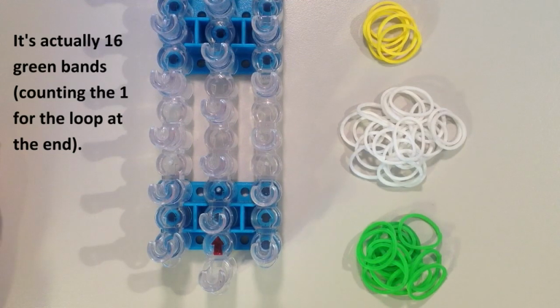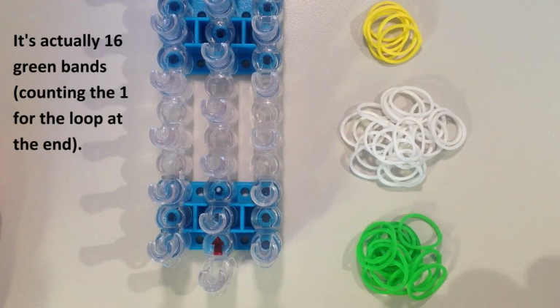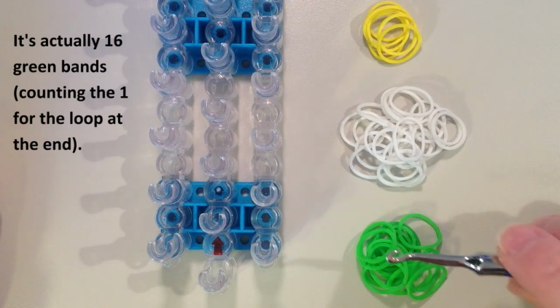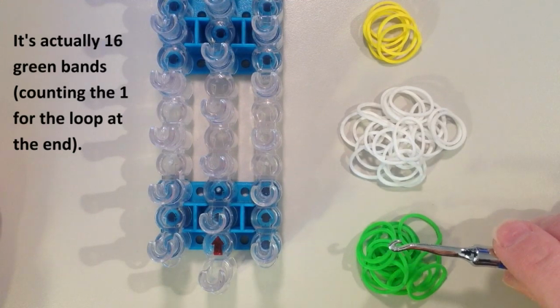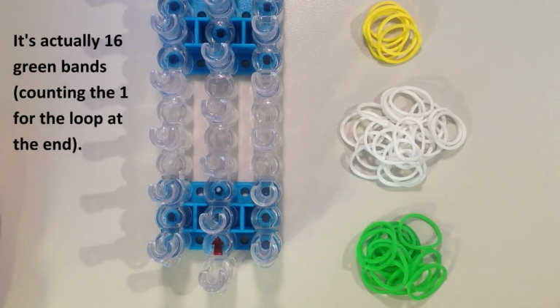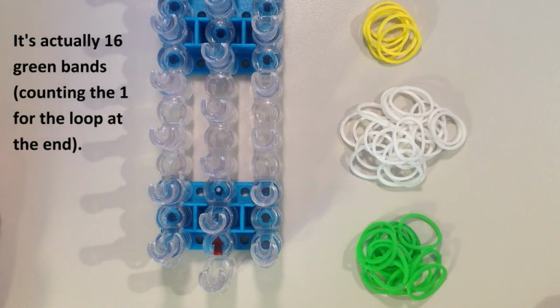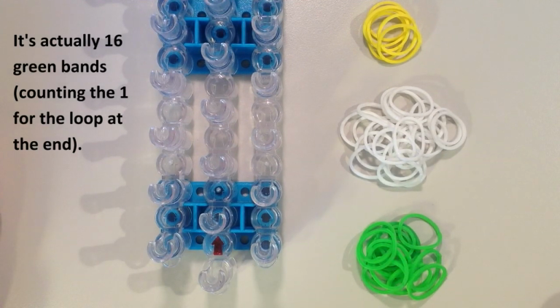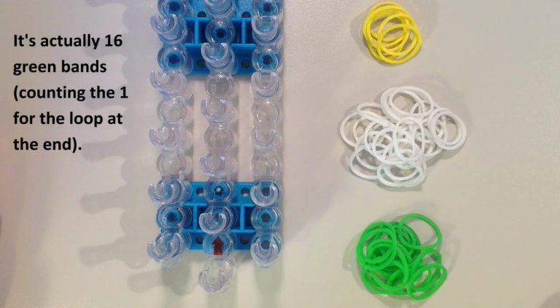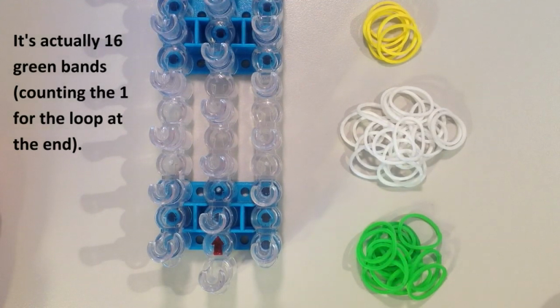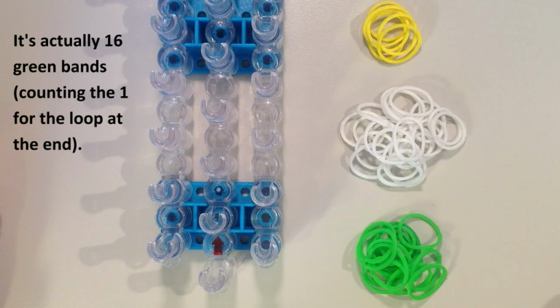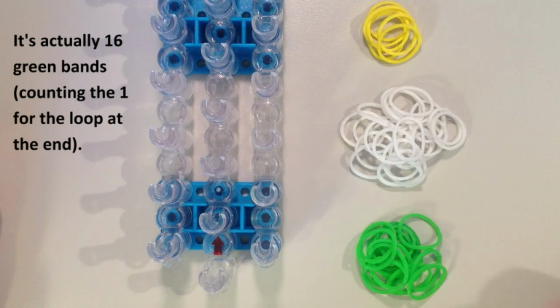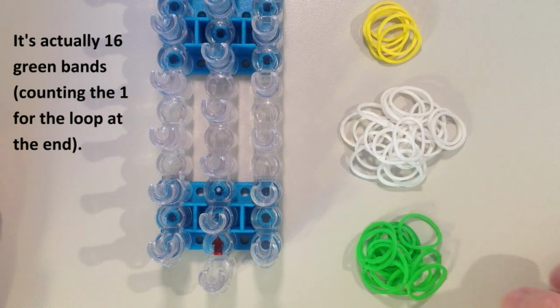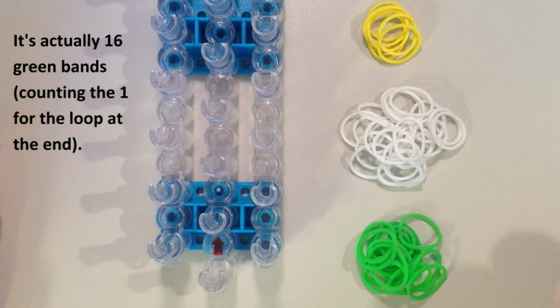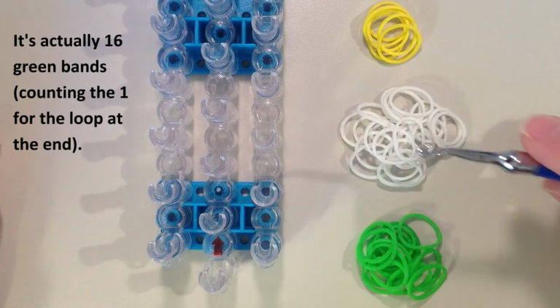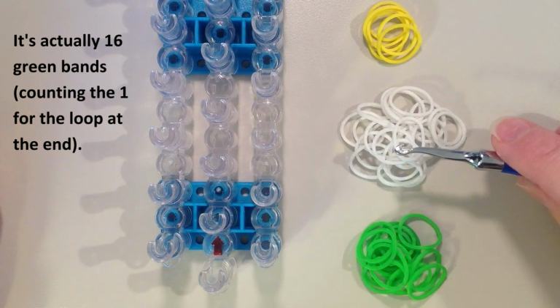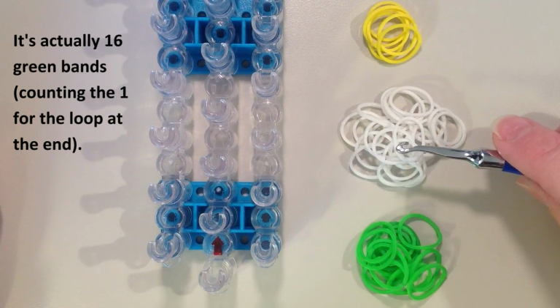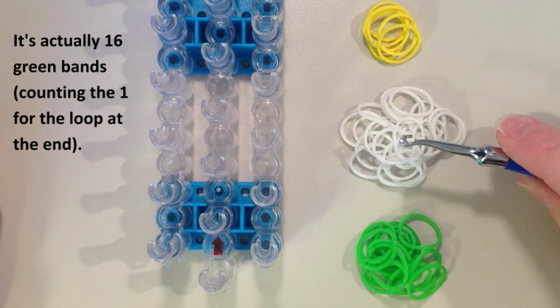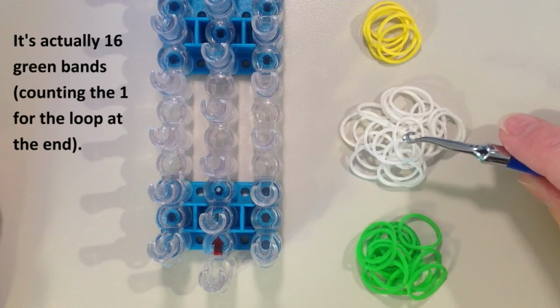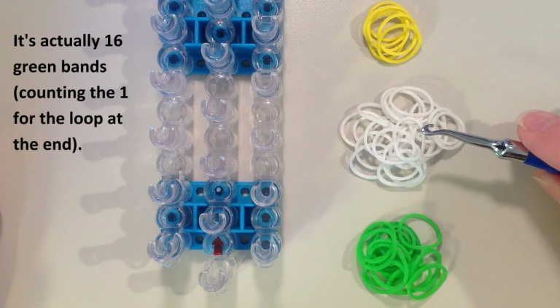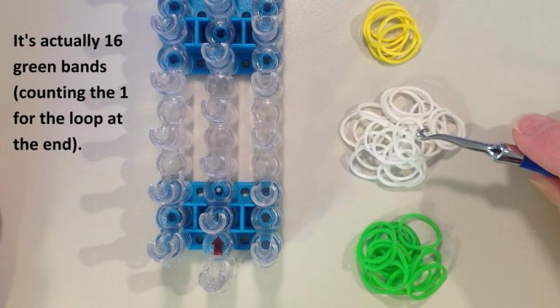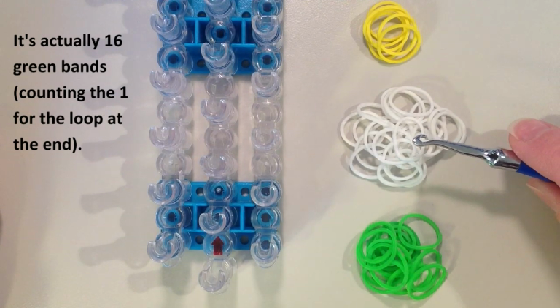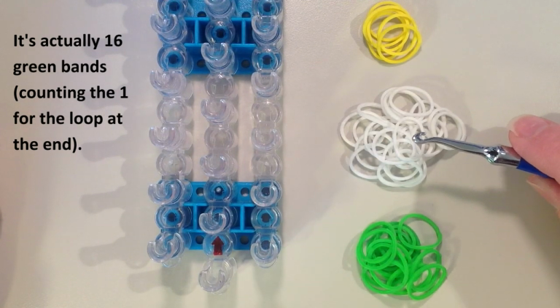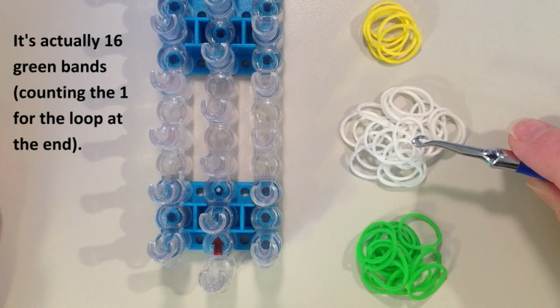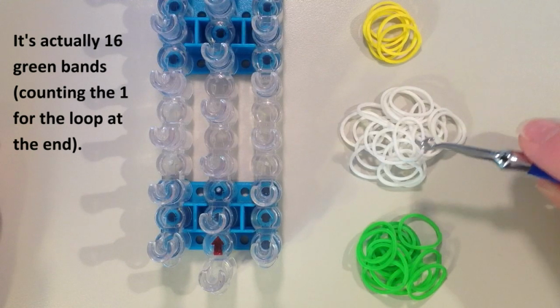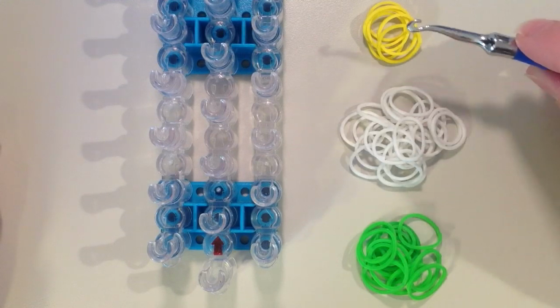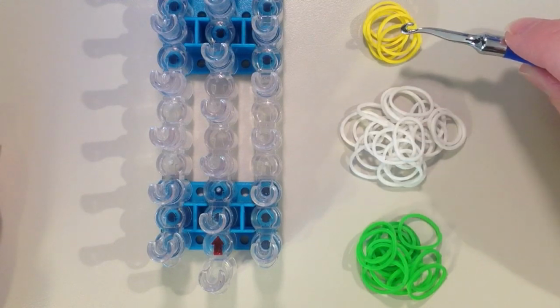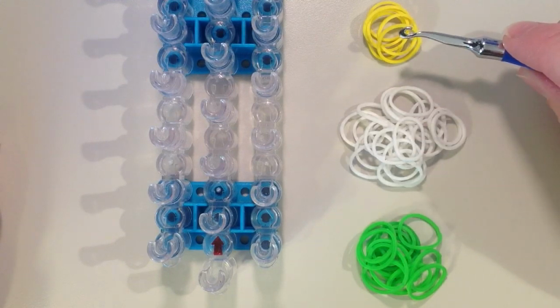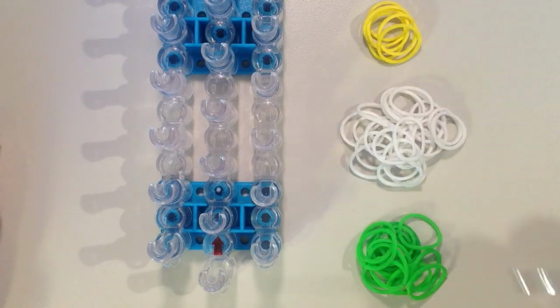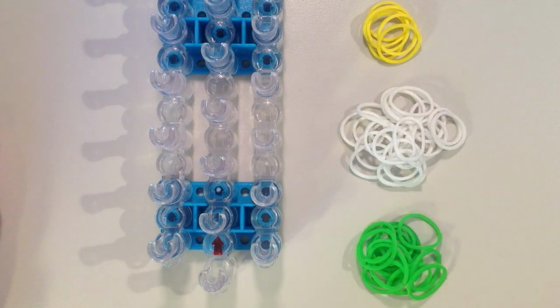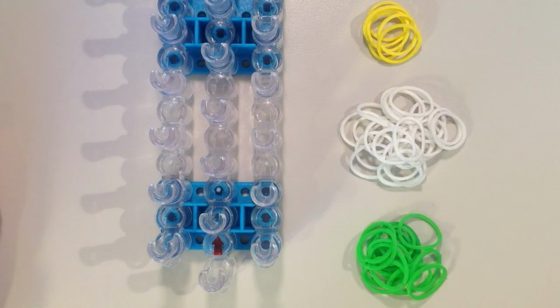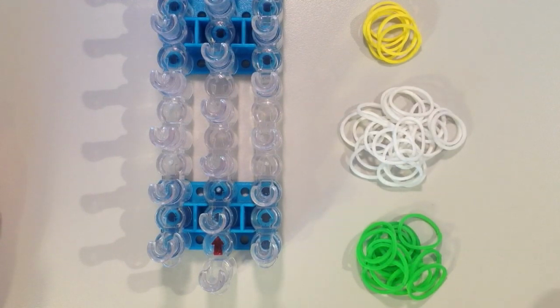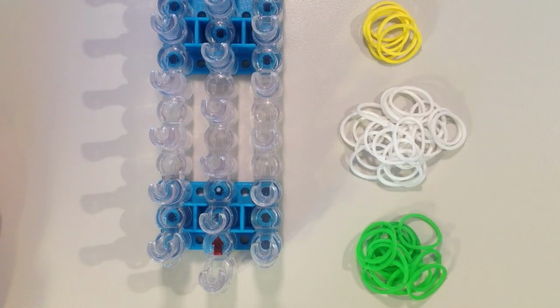I have 15 green rubber bands that will be for the stem and the leaves. I have 24 white bands that will be the petals of the flower, and then I have 6 yellow bands which will be the center.